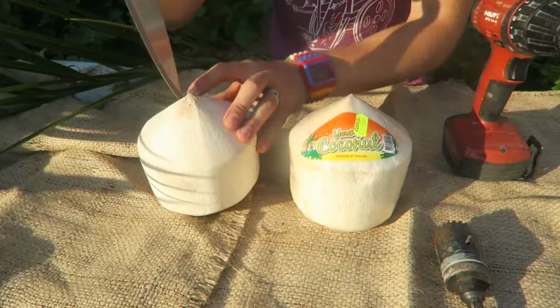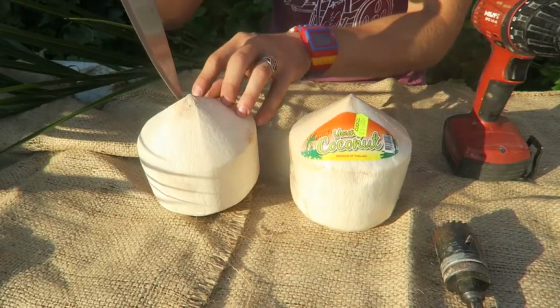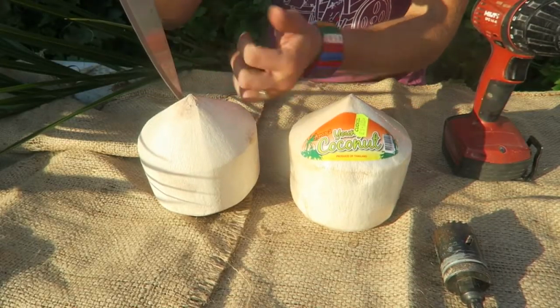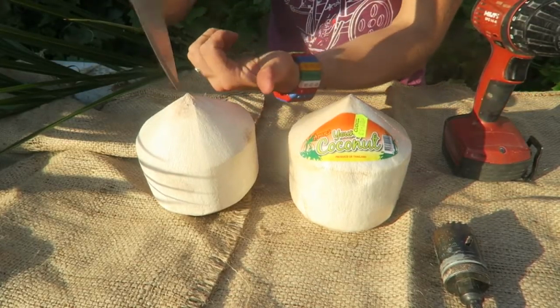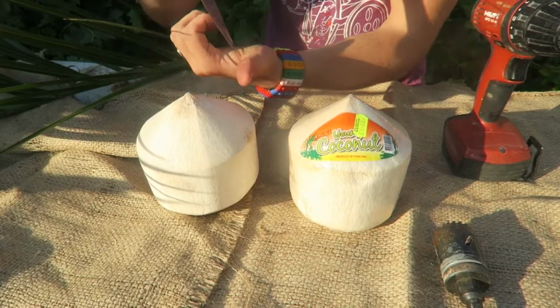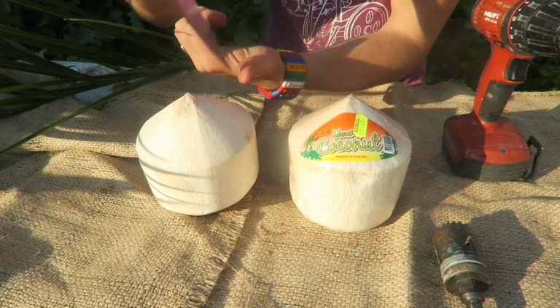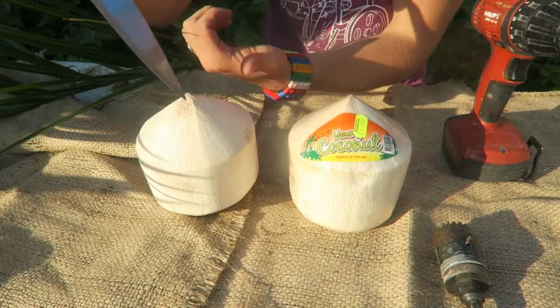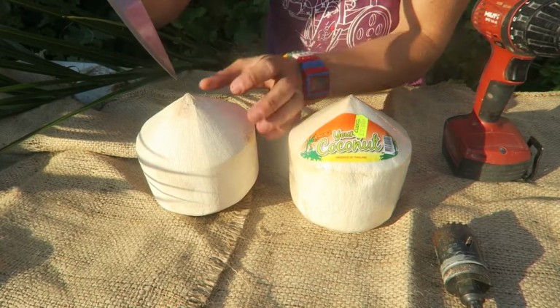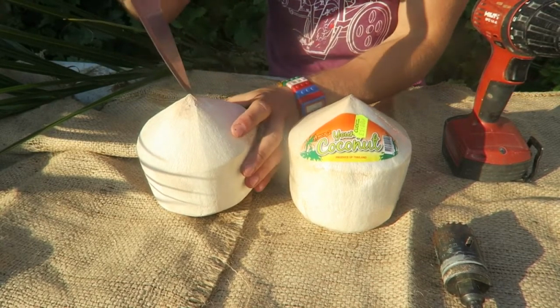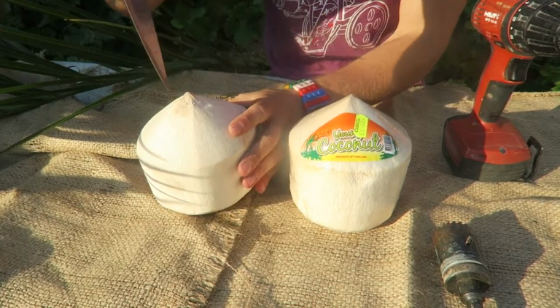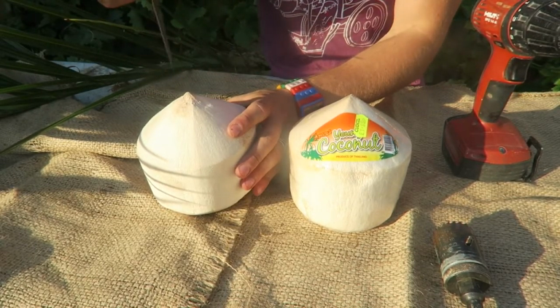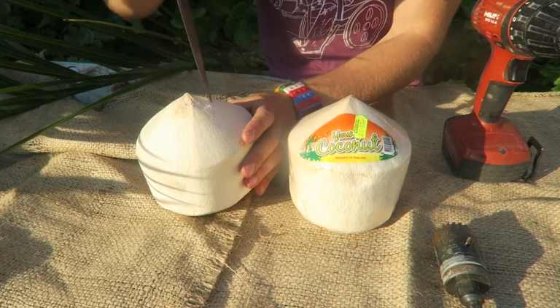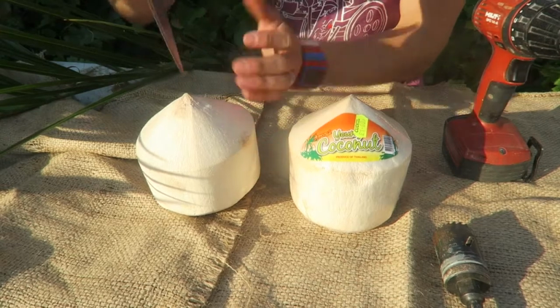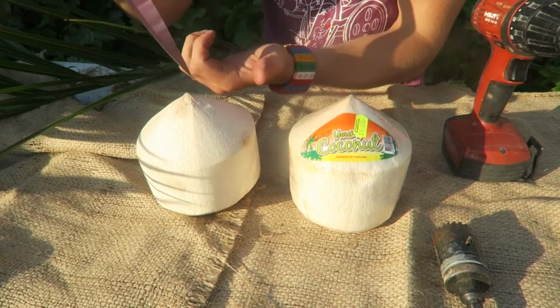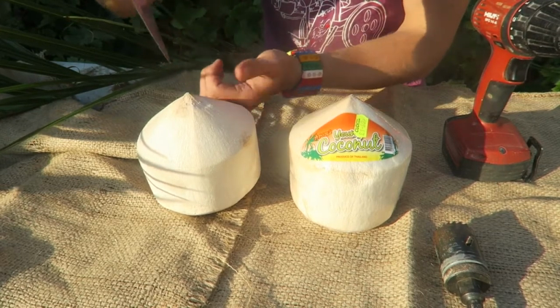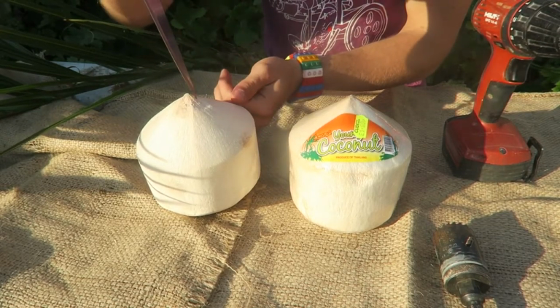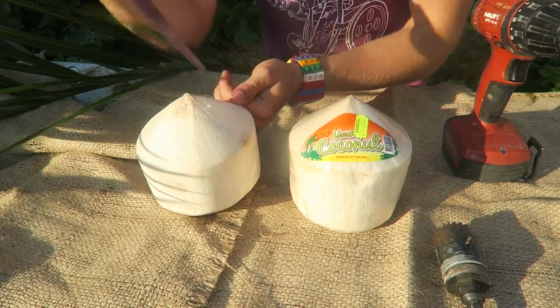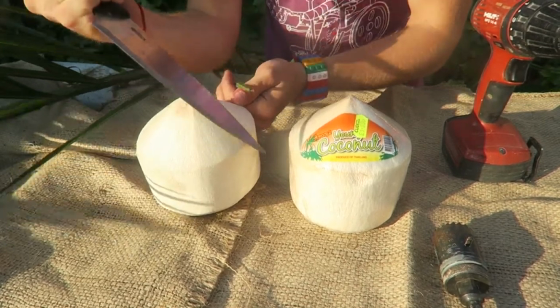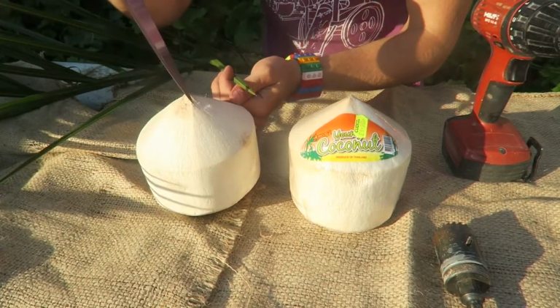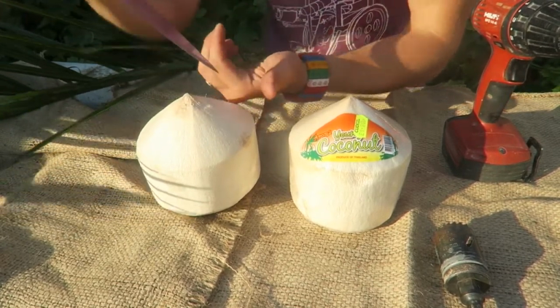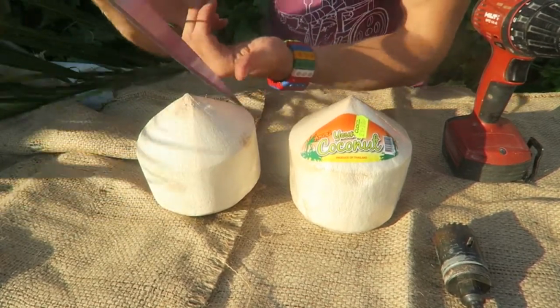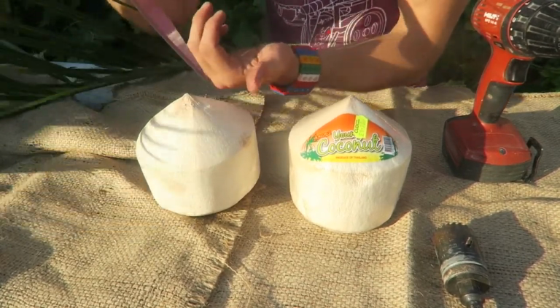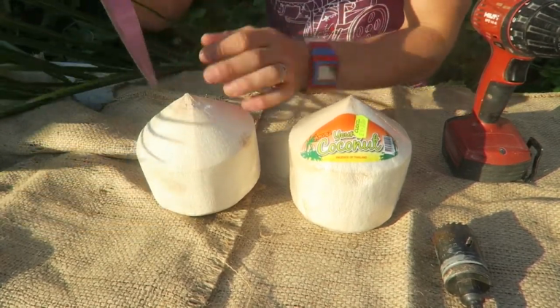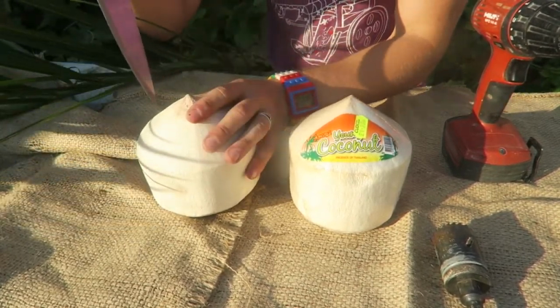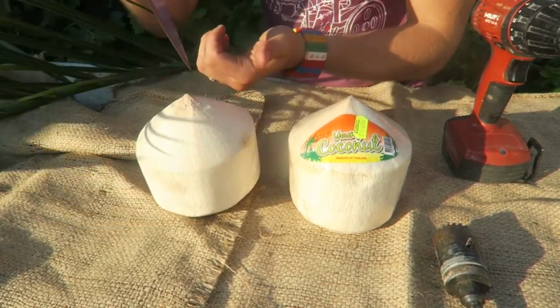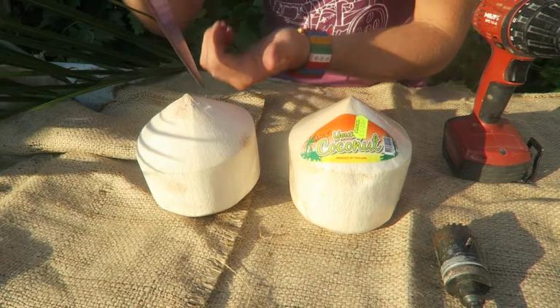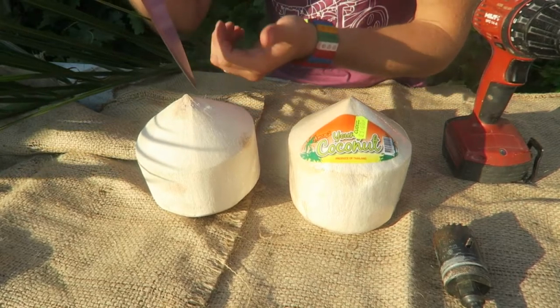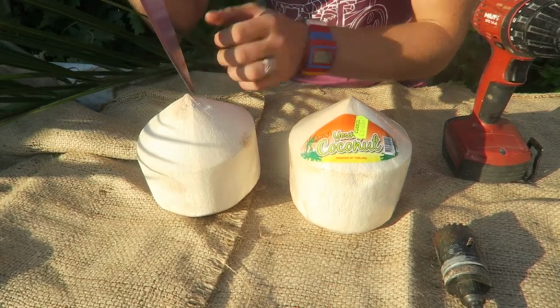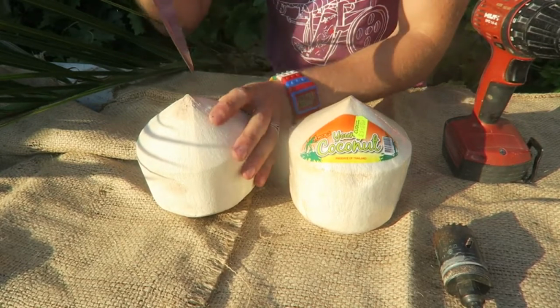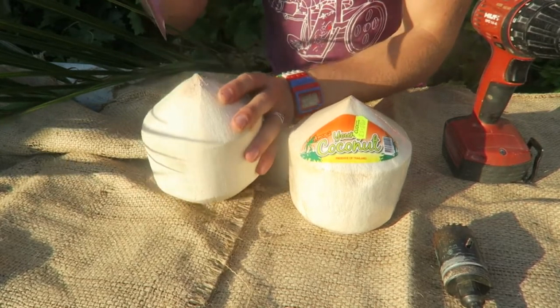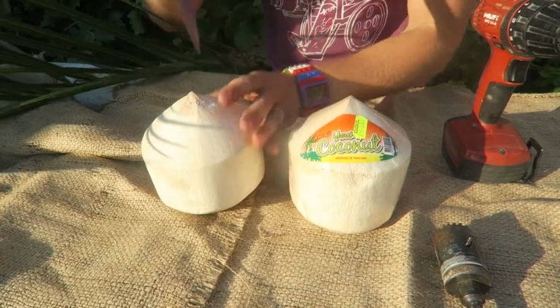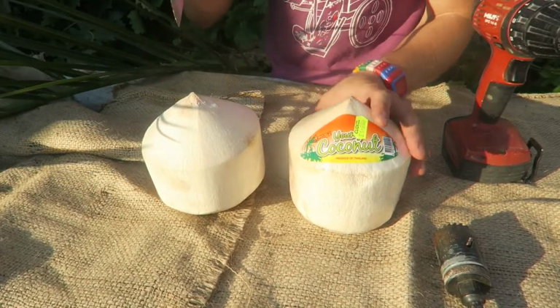The first time I cut a coconut I actually slit my thumb open because I was jabbing it and it slipped and went into my thumb — that was really painful, so don't be doing that.